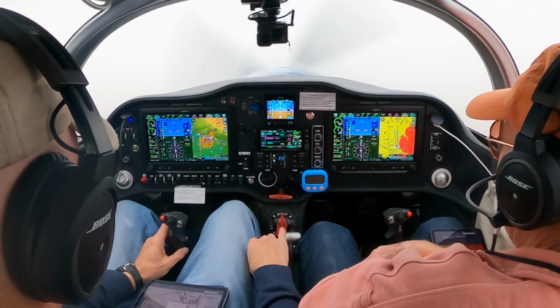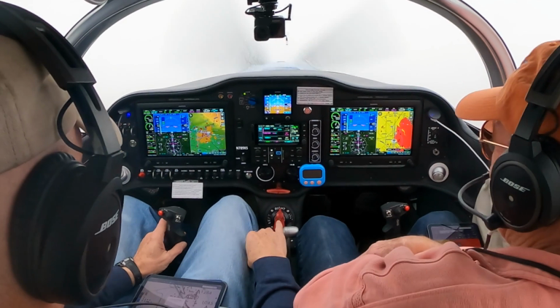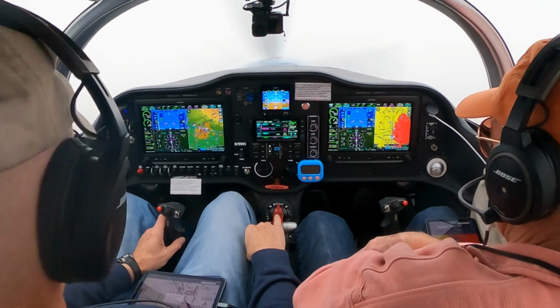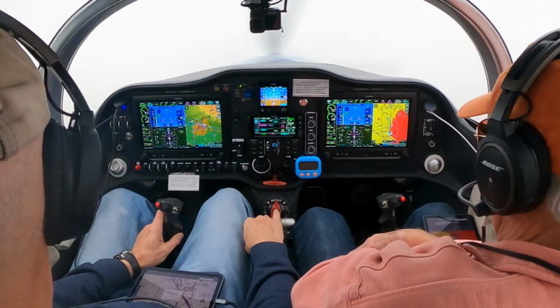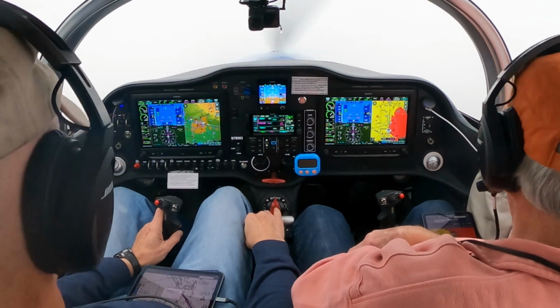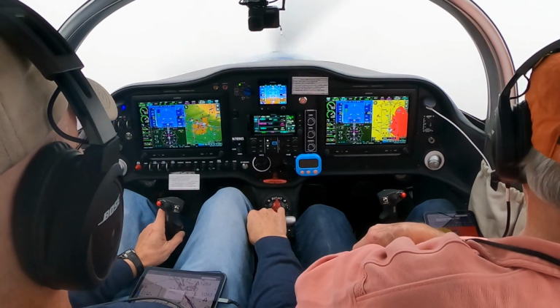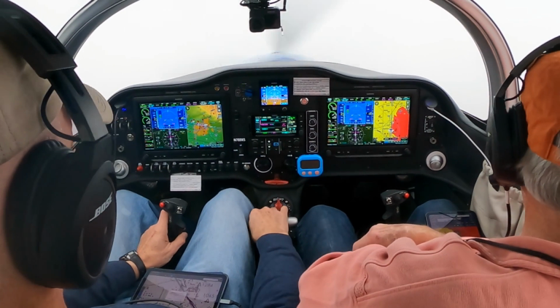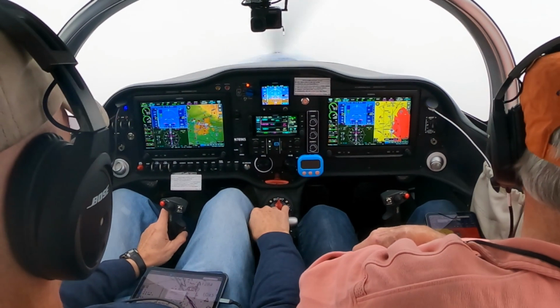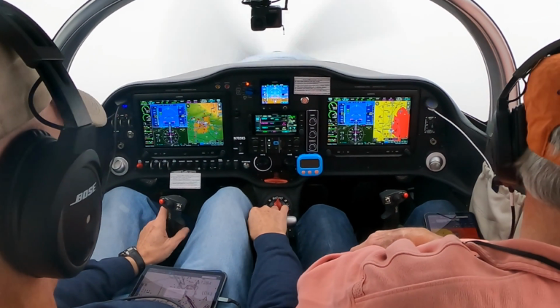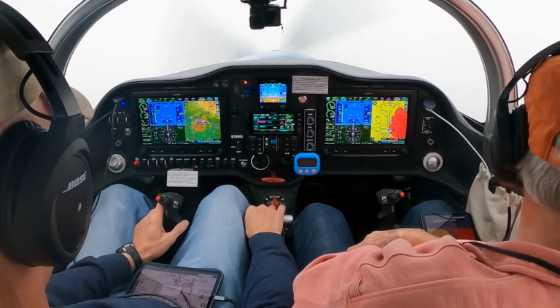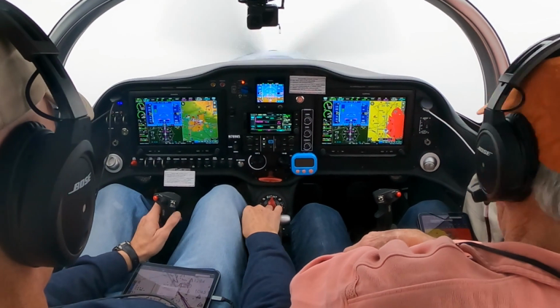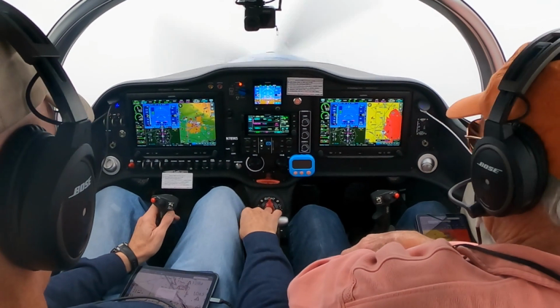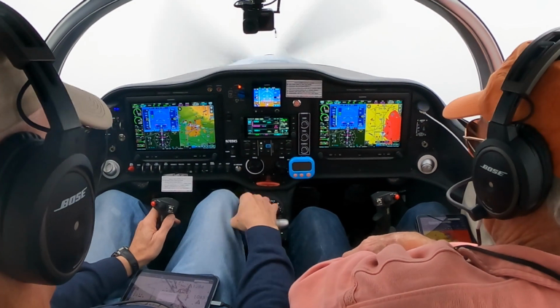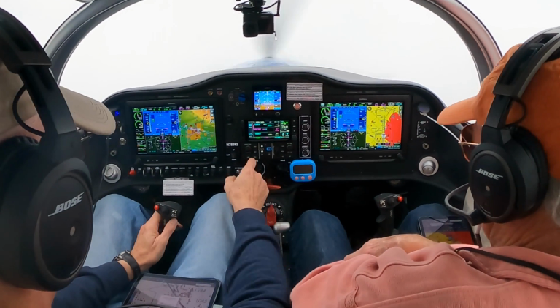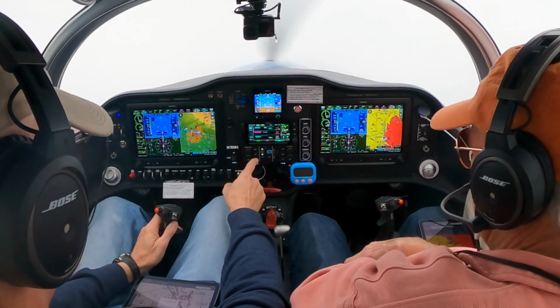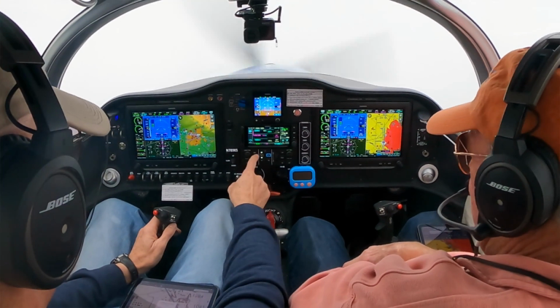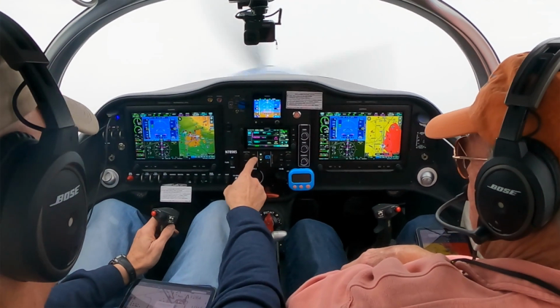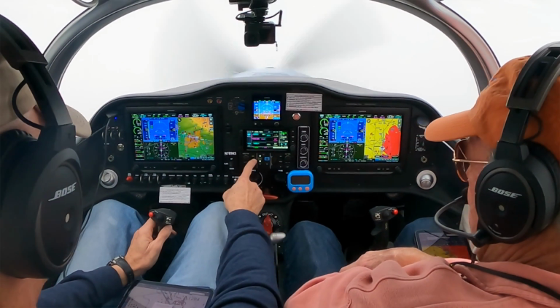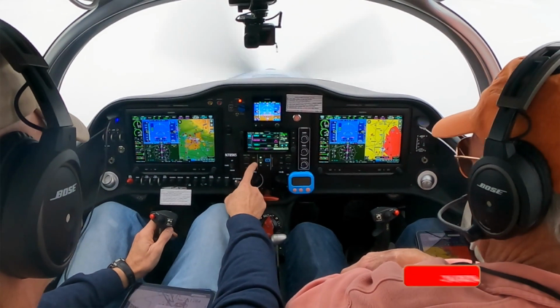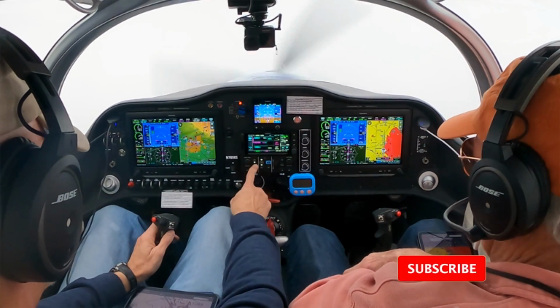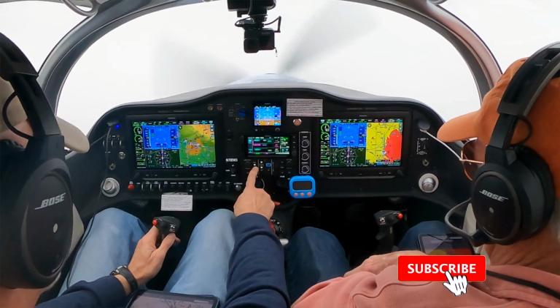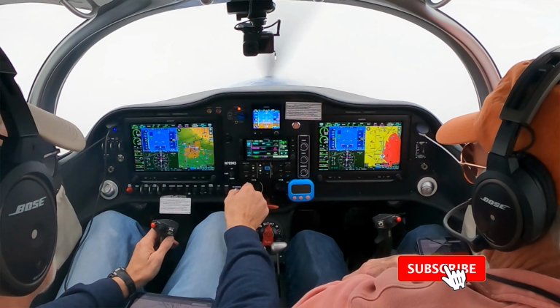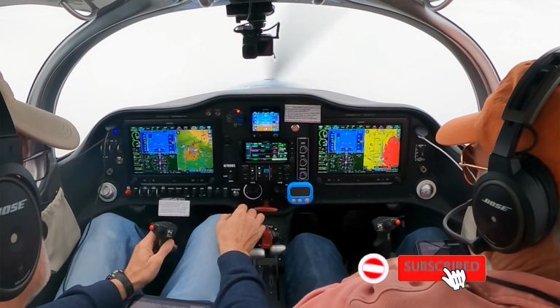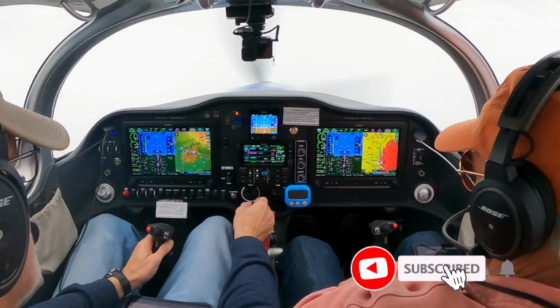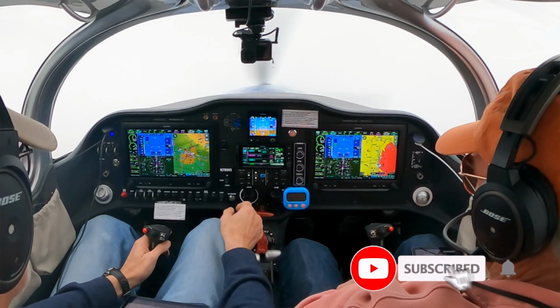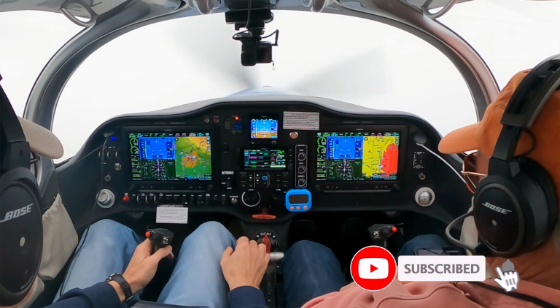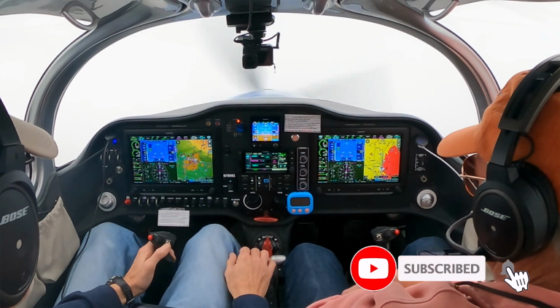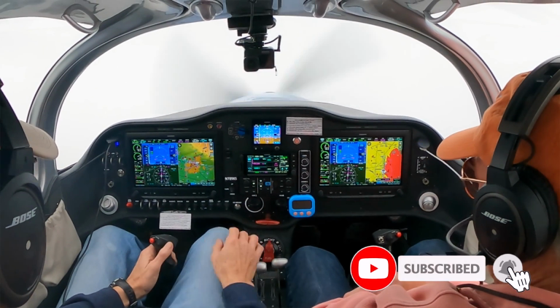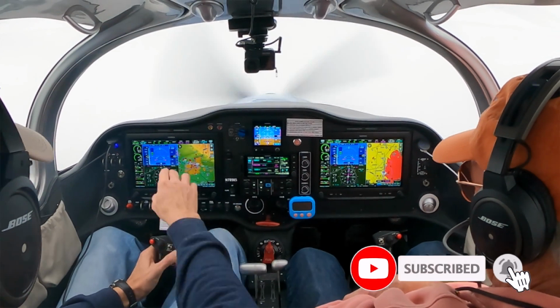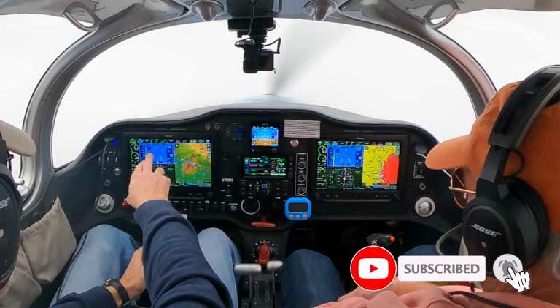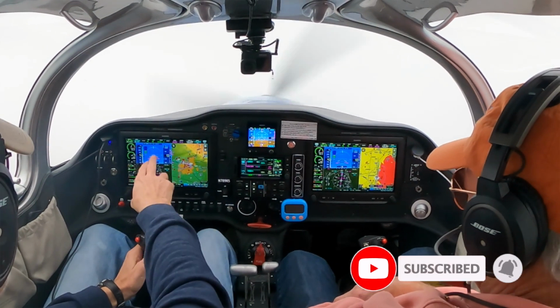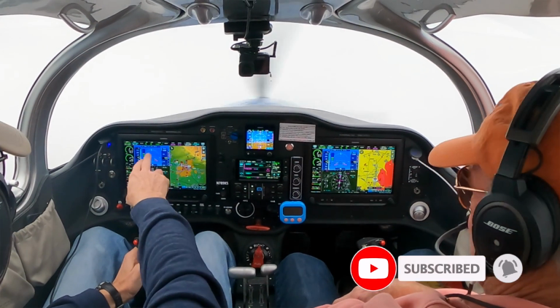I saw the lights at the last second. Navigate. Yep. Confirm. Confirm — that's good.